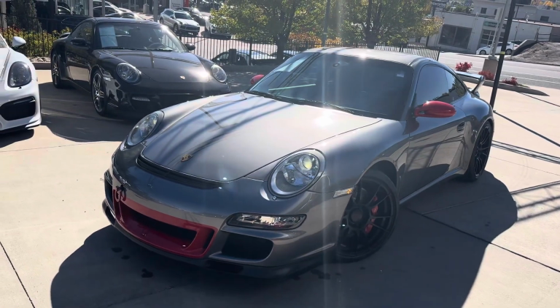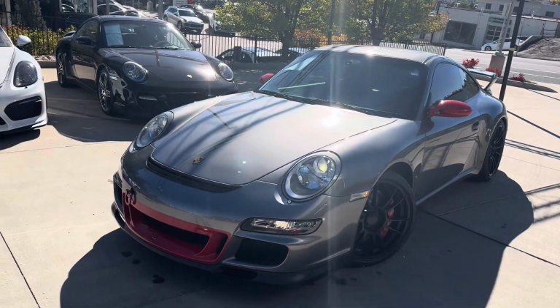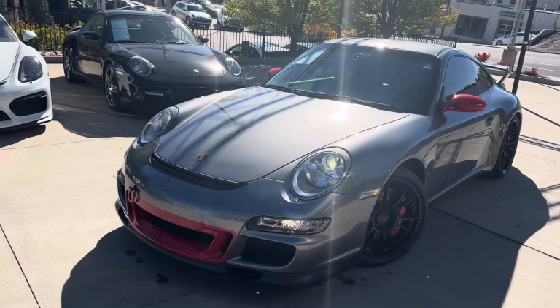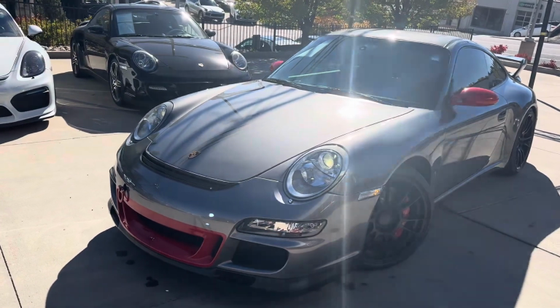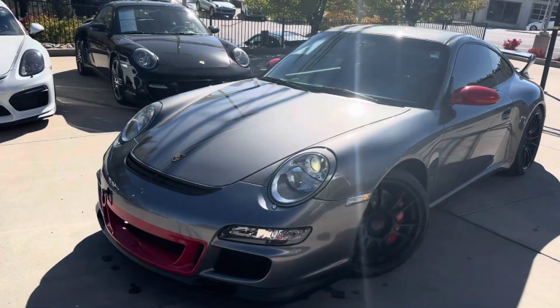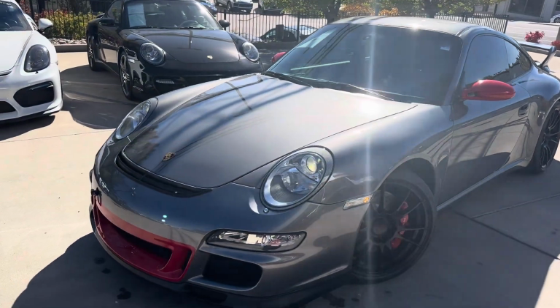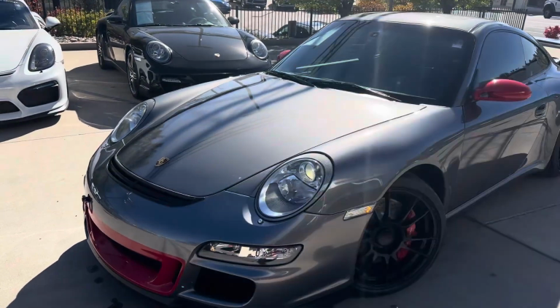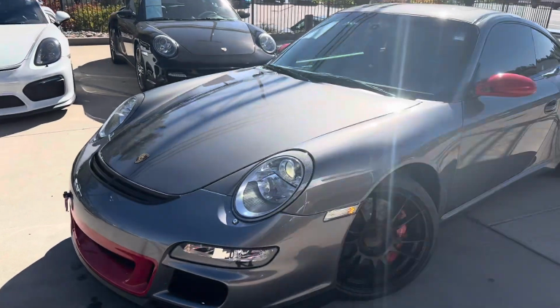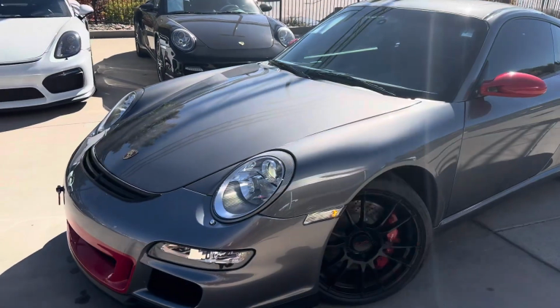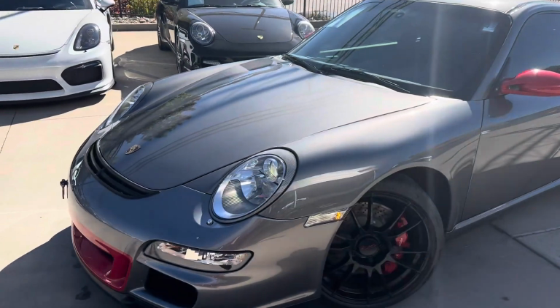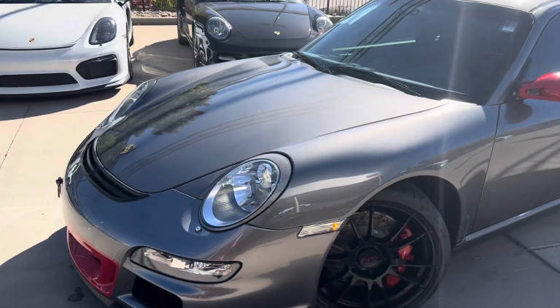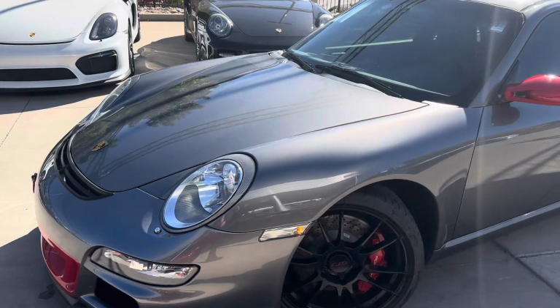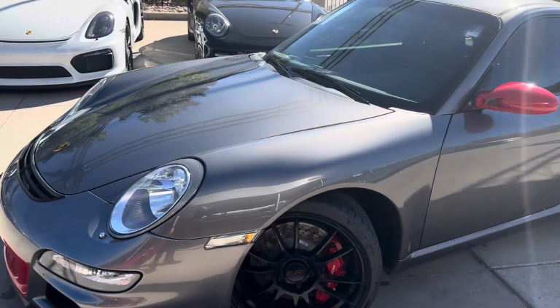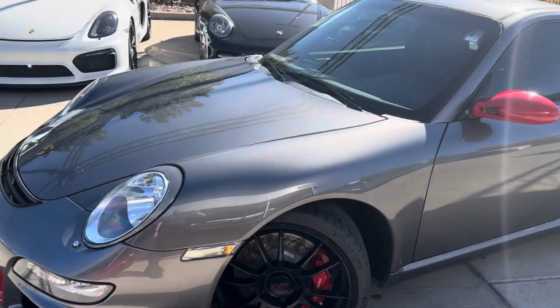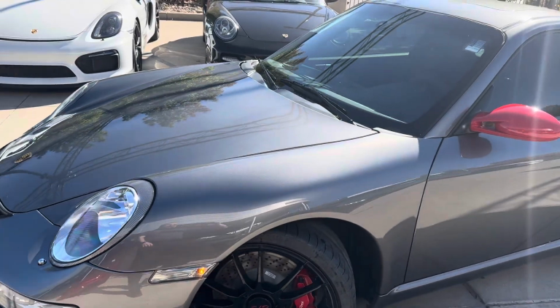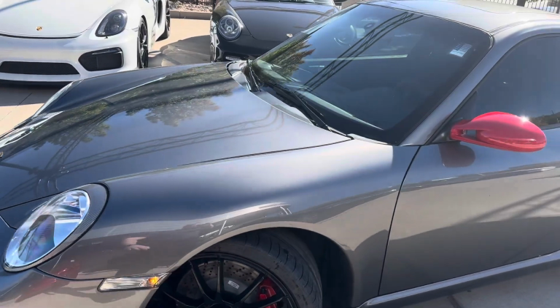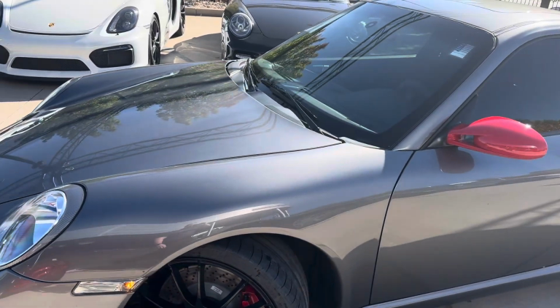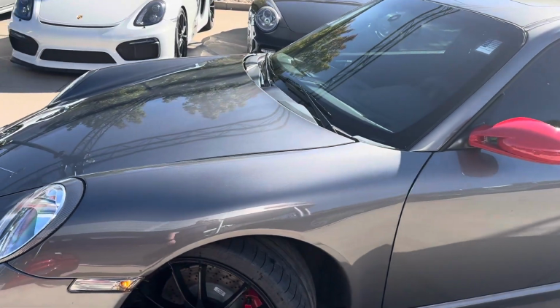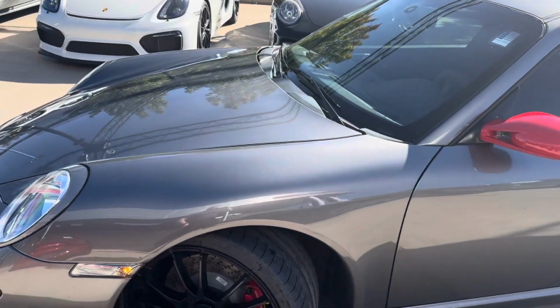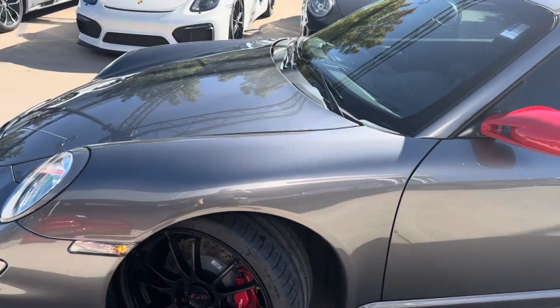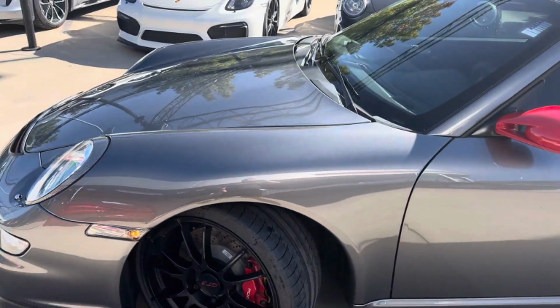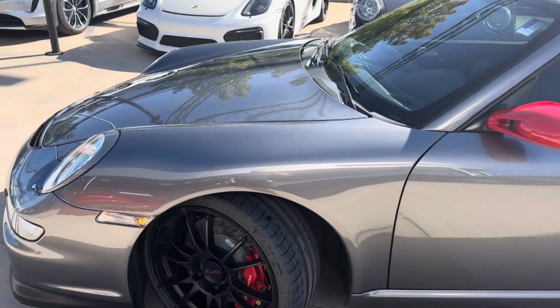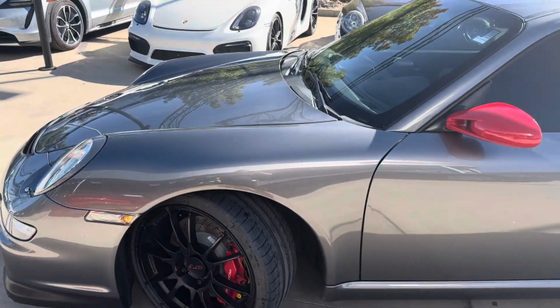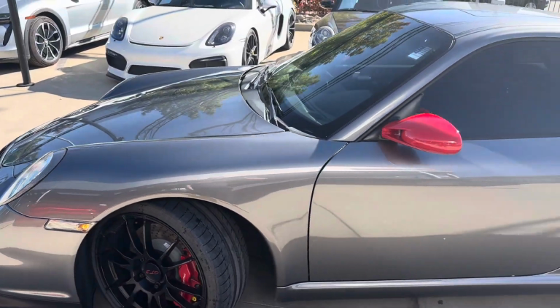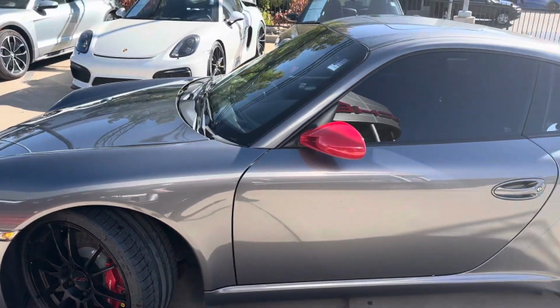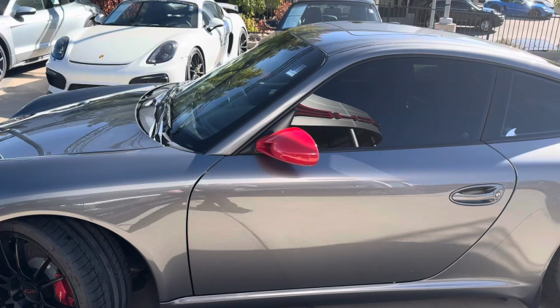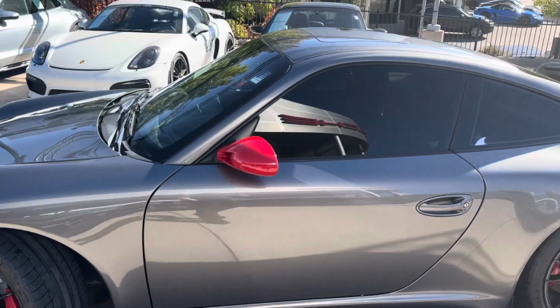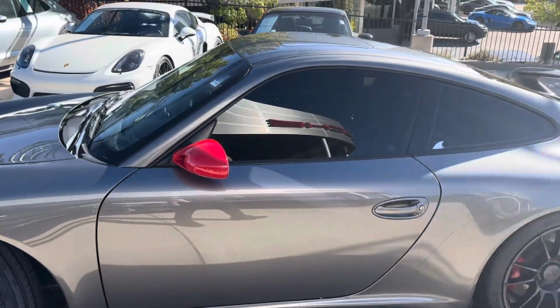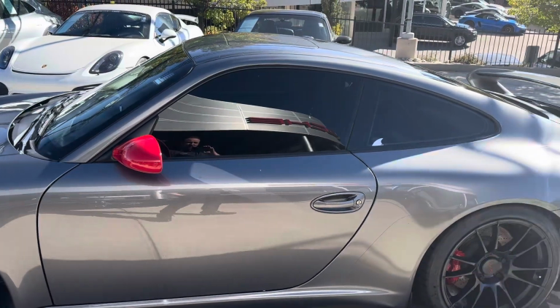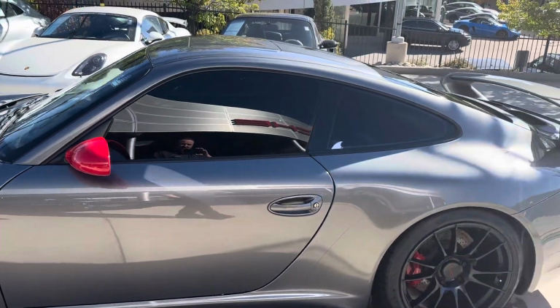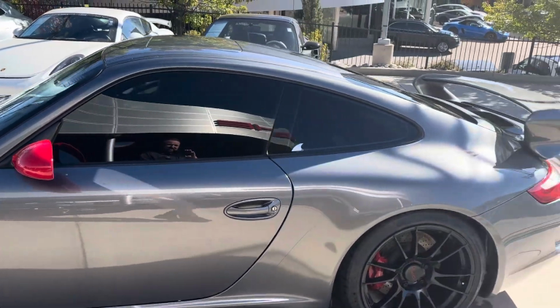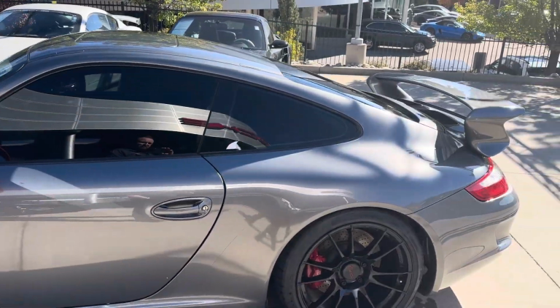This car looks absolutely fantastic in person. It does have clear mask all the way up the front hood and front fenders, with the flat six 415 horsepower.